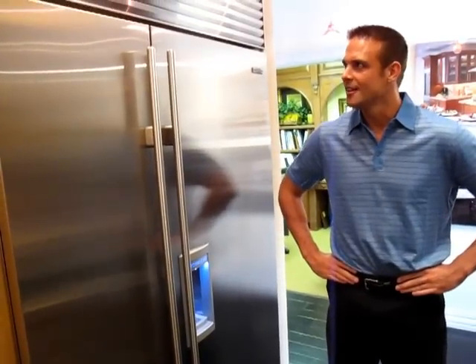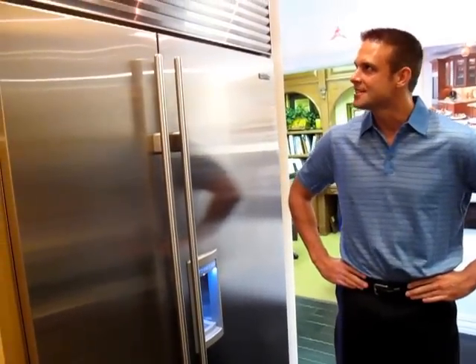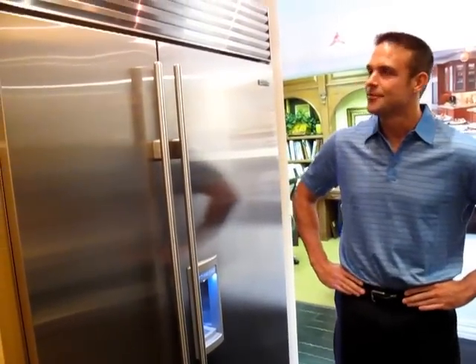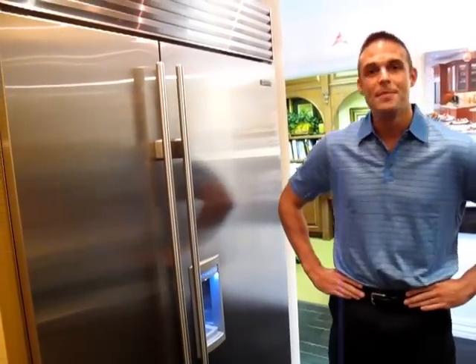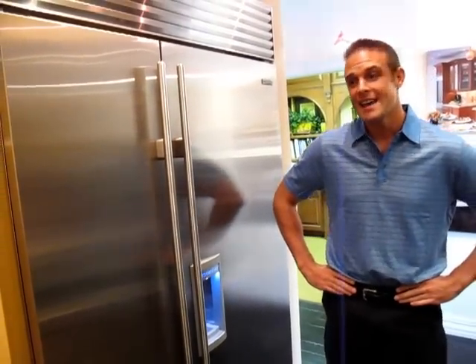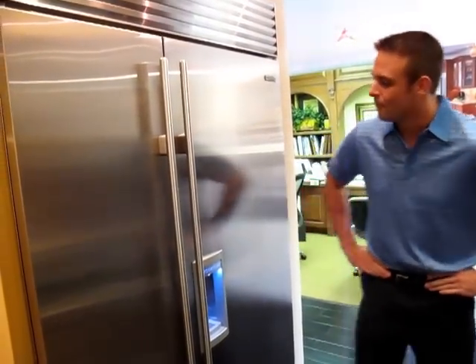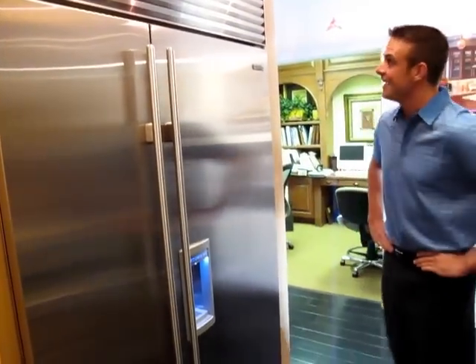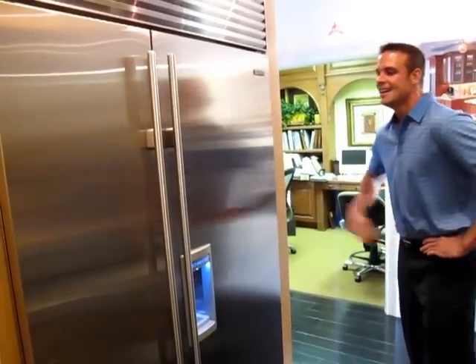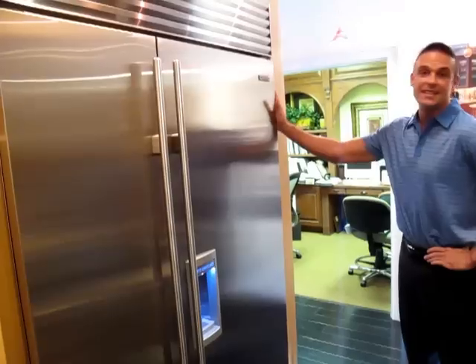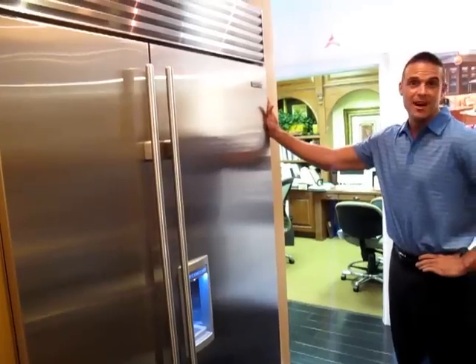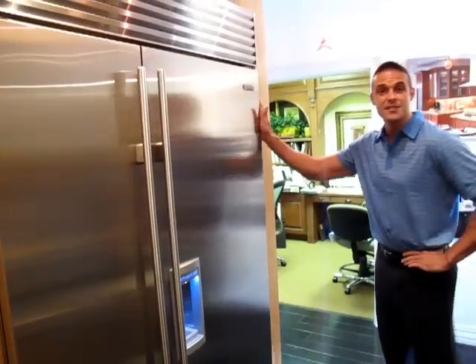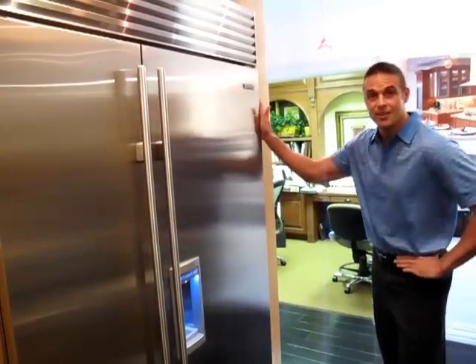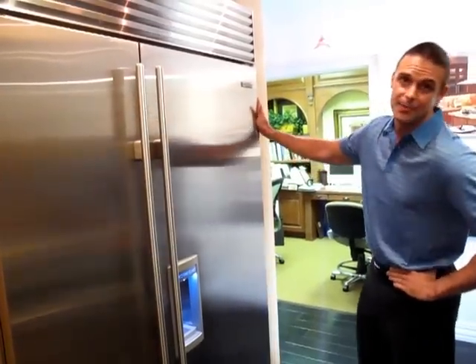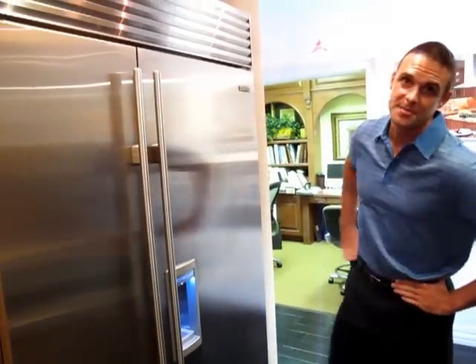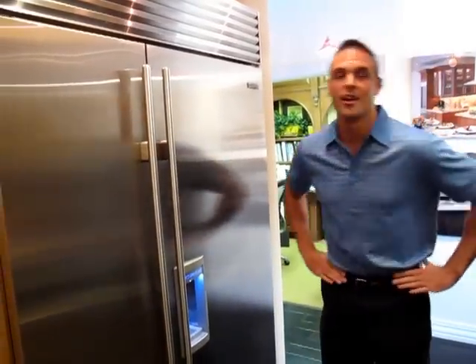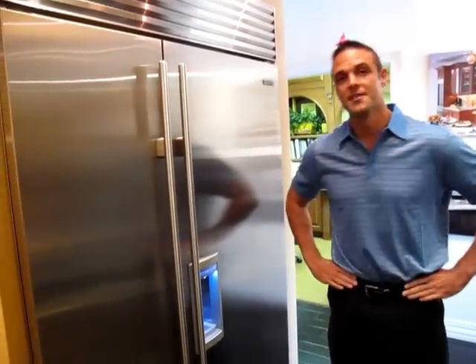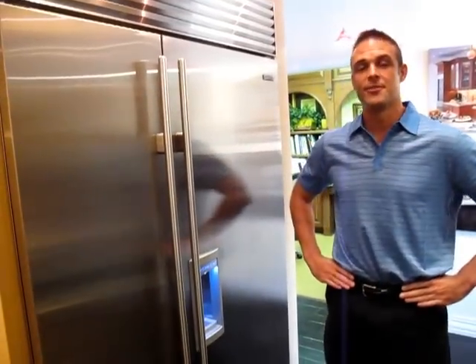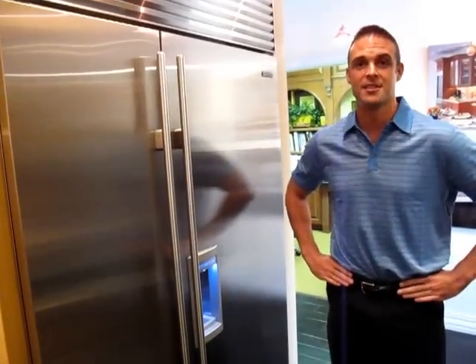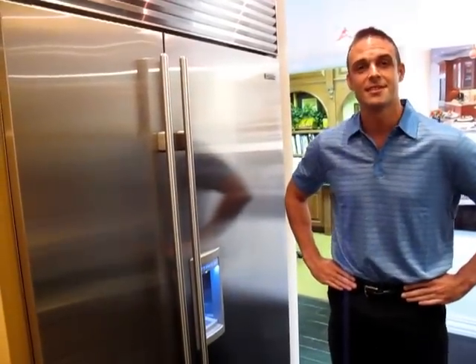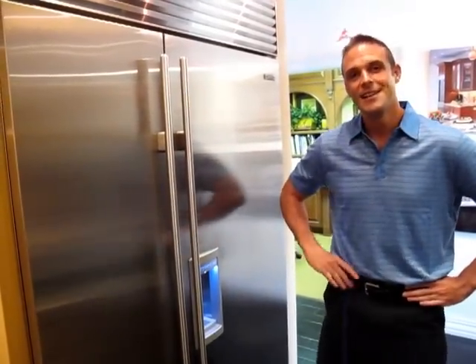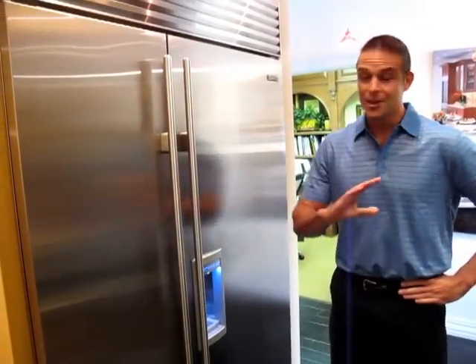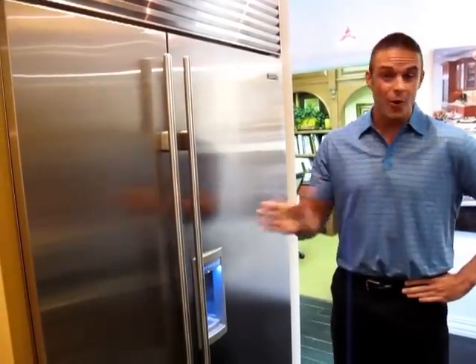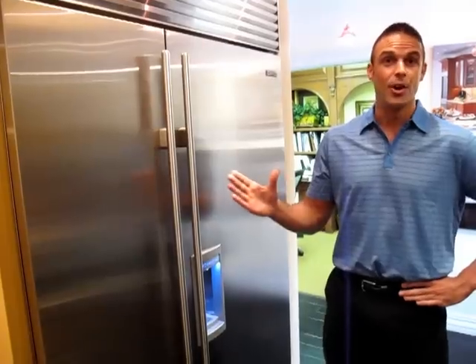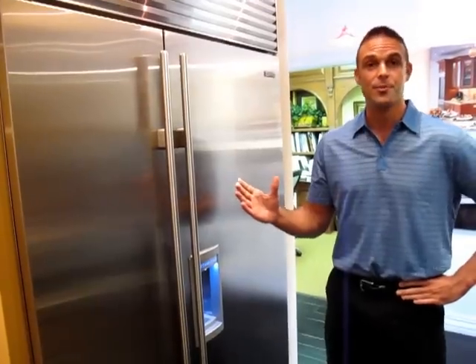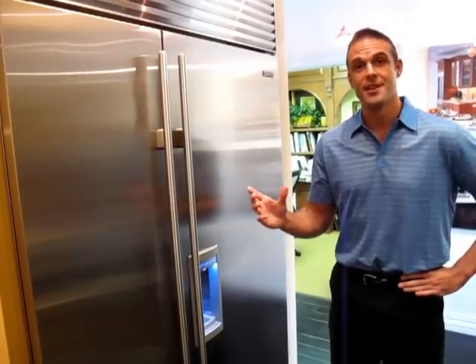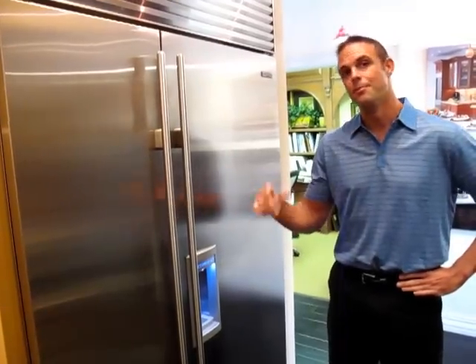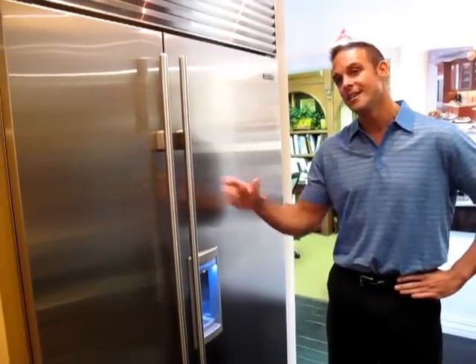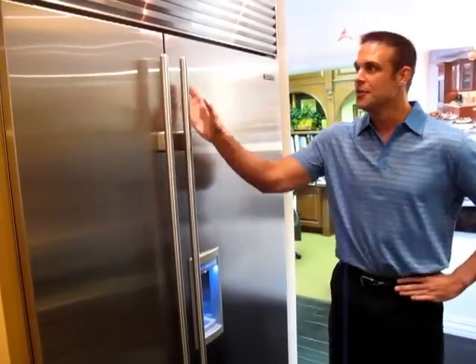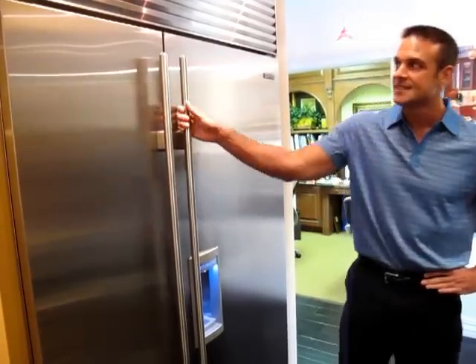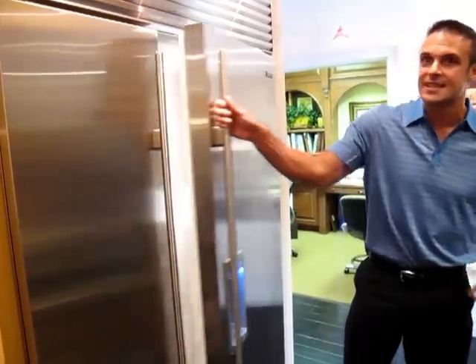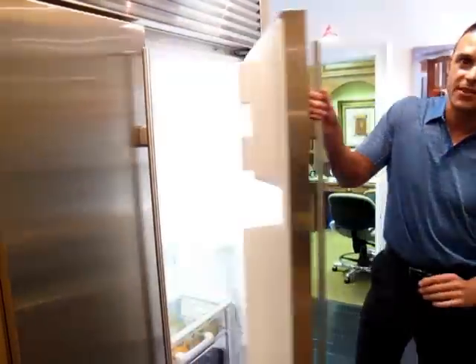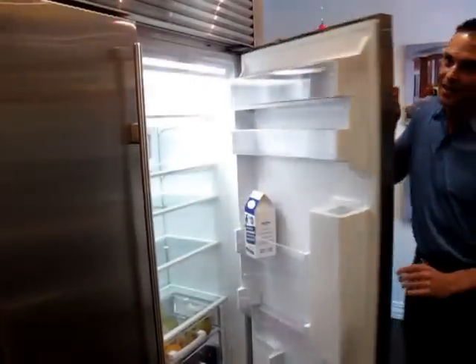Well, we are standing in front of a BI-48 stainless steel model, and this is the brand new lineup from Sub-Zero — our new built-in refrigeration units. Sub-Zero has always been known for food preservation, but the new BI series takes this to the next level.